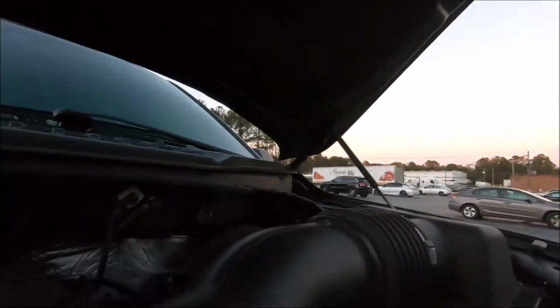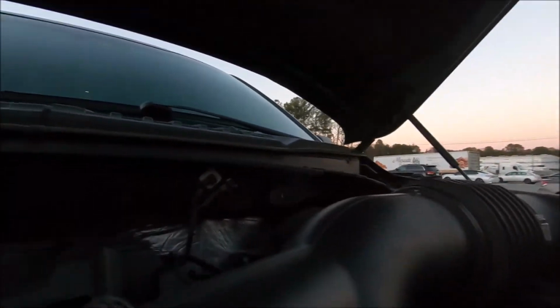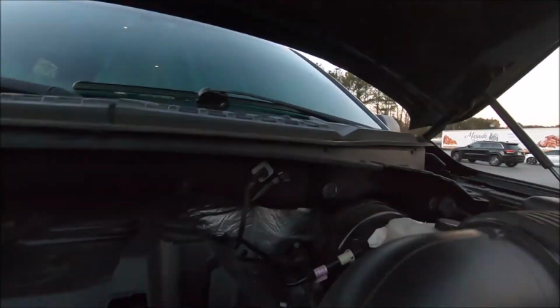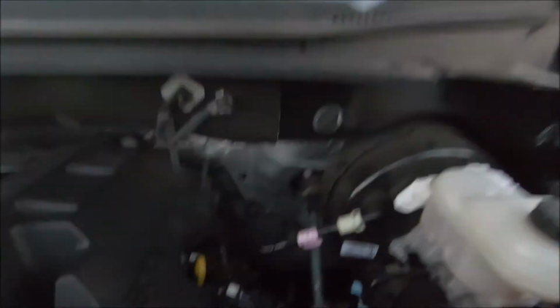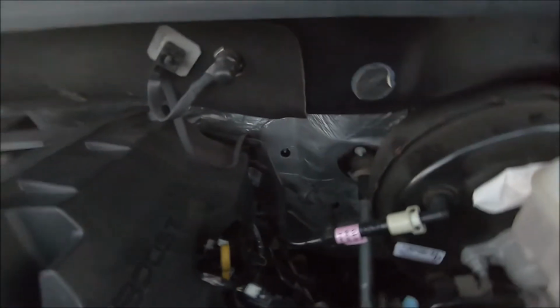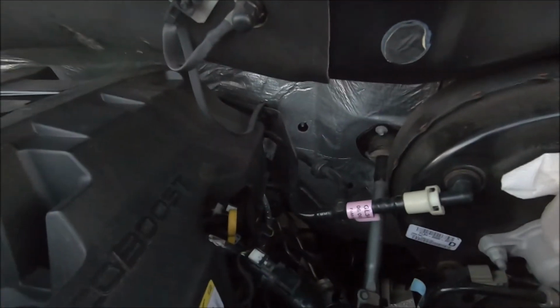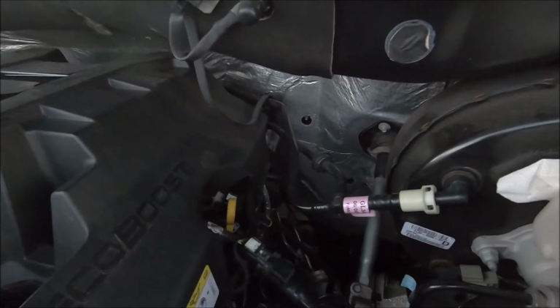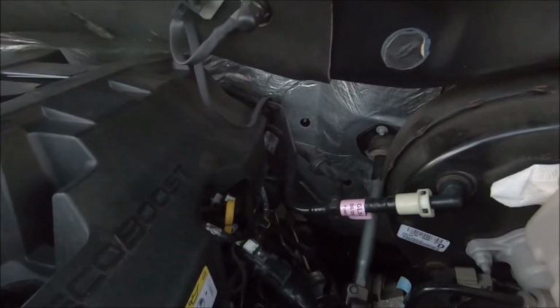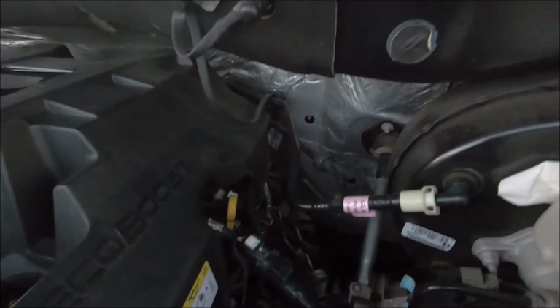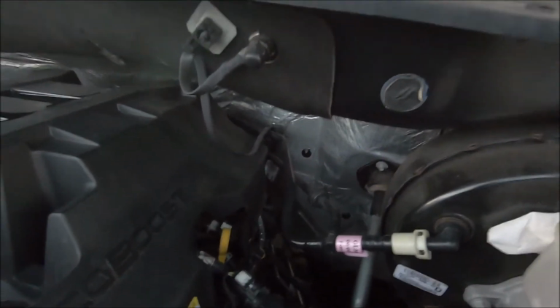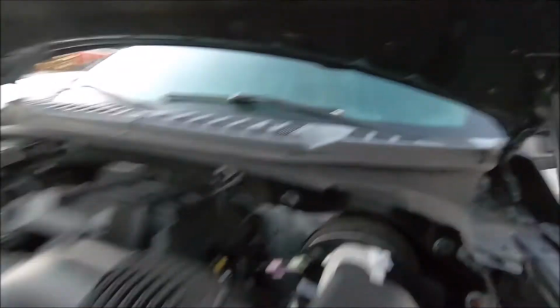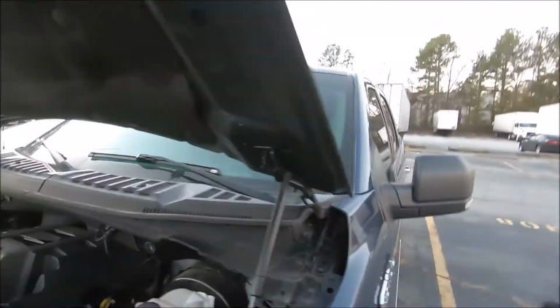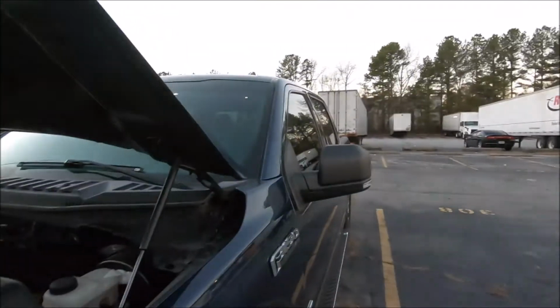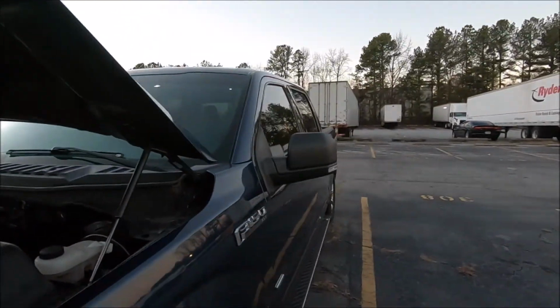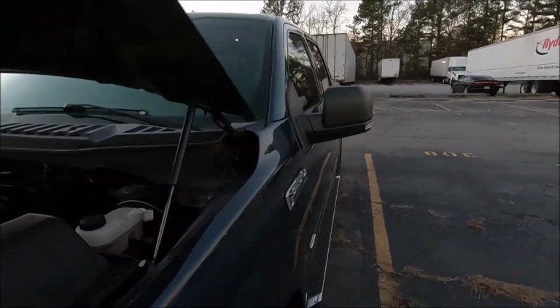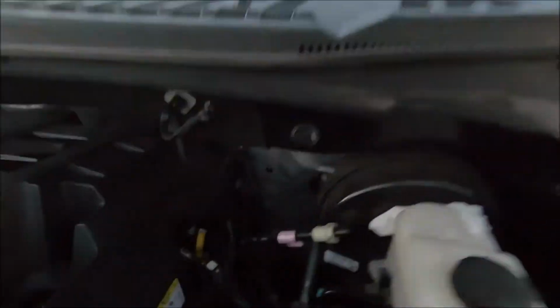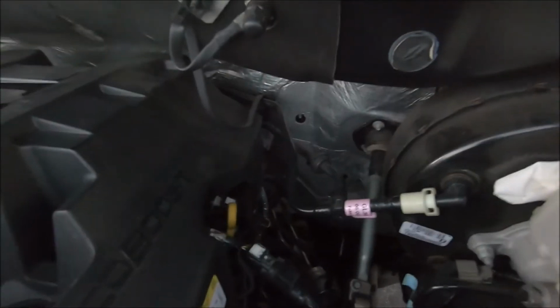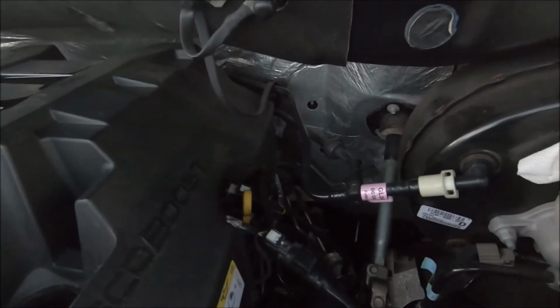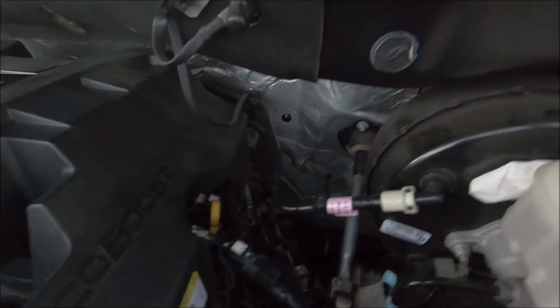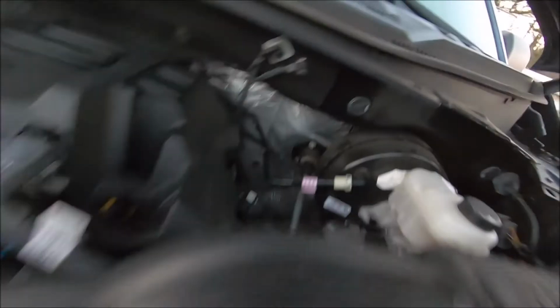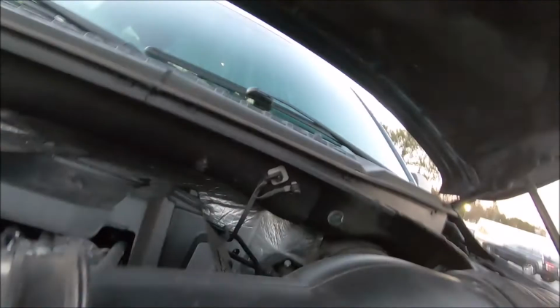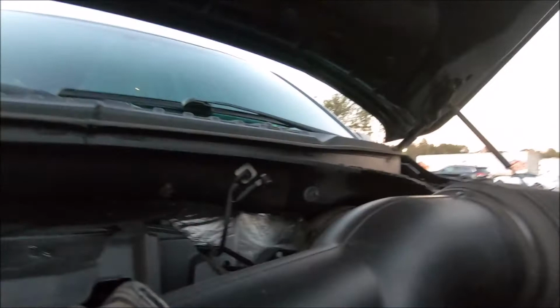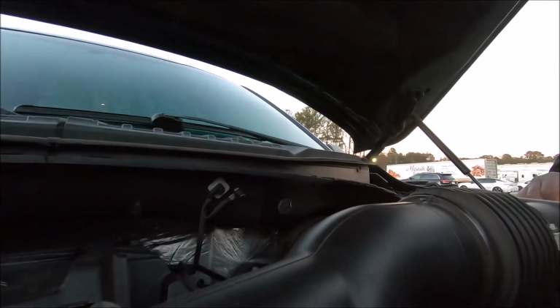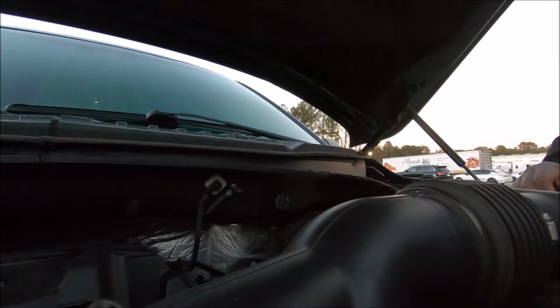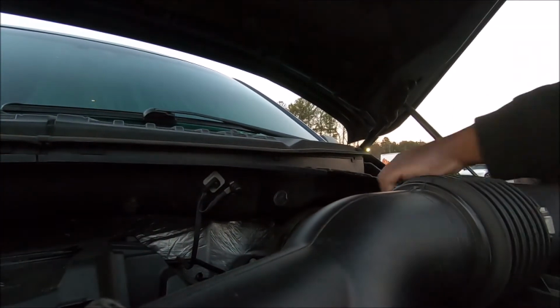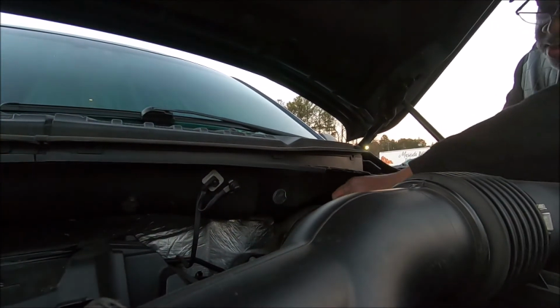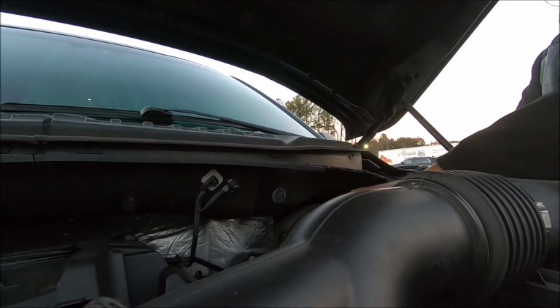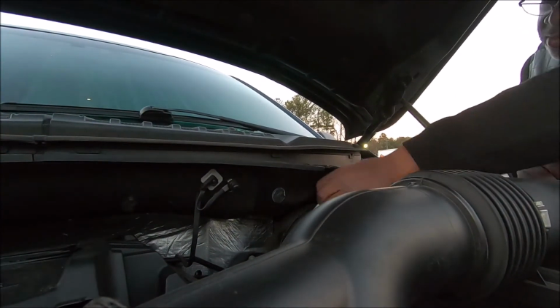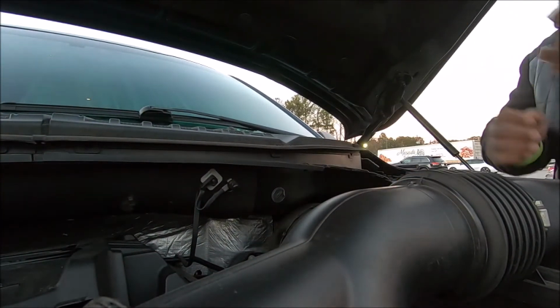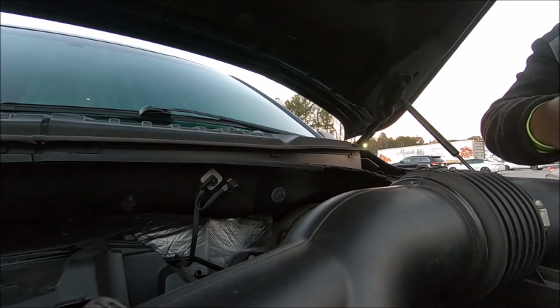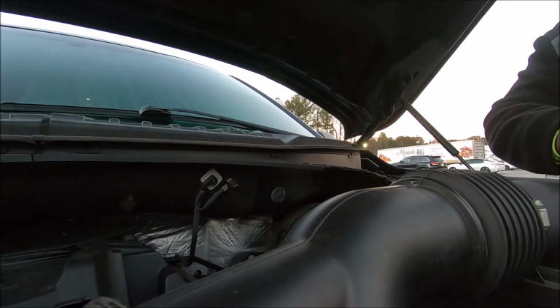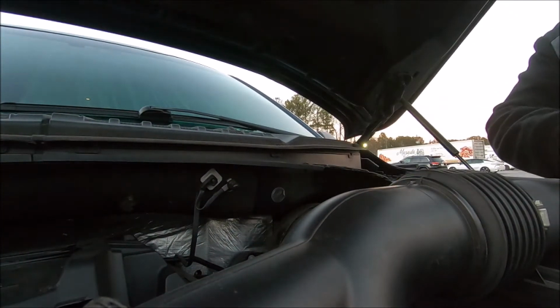All right guys, the oil dipstick is right there. We're on the driver's side of the truck and it's ratcheted out, okay. Get you some paper towel.